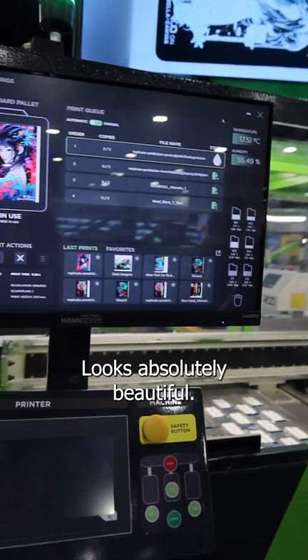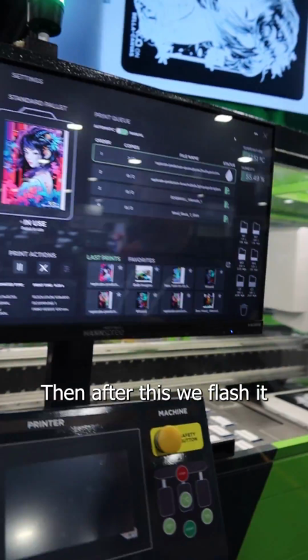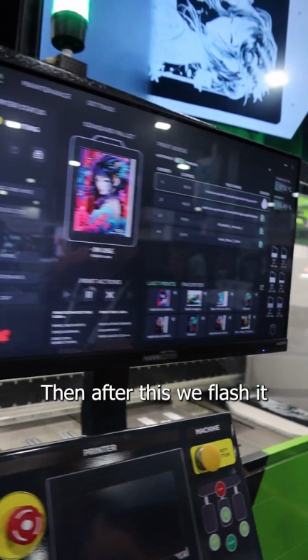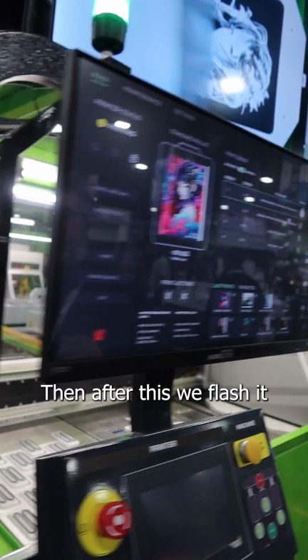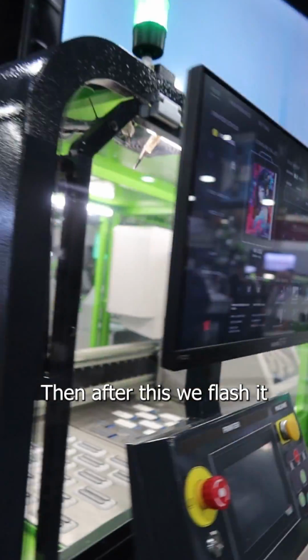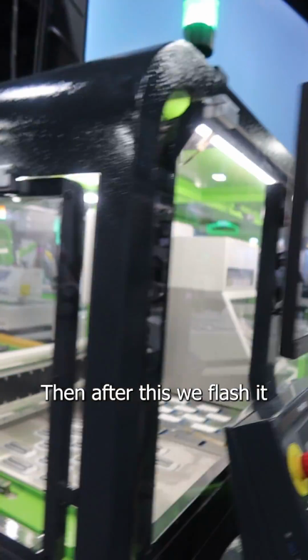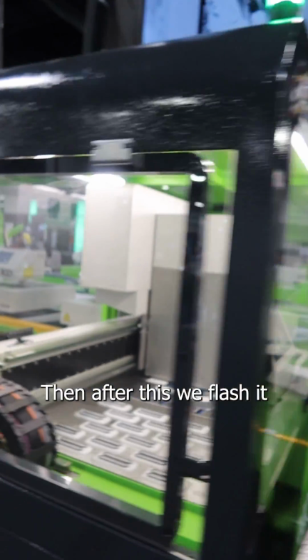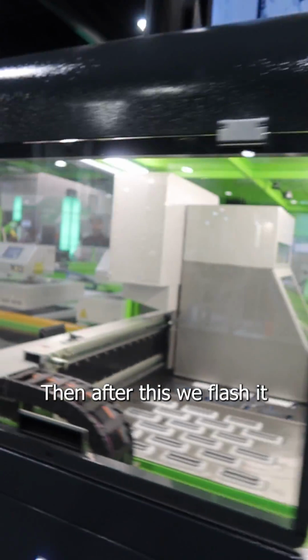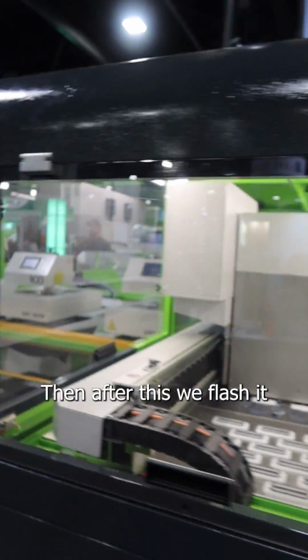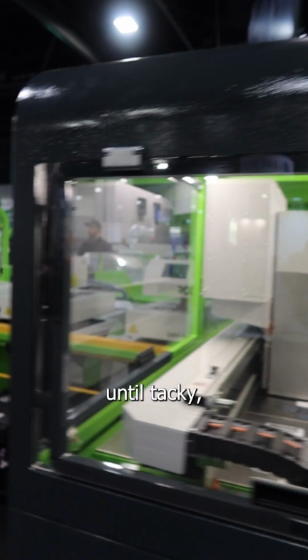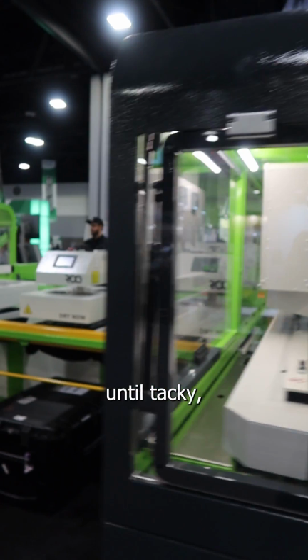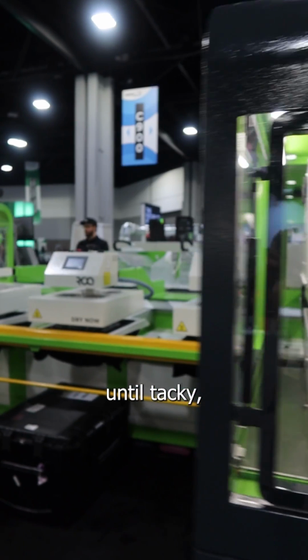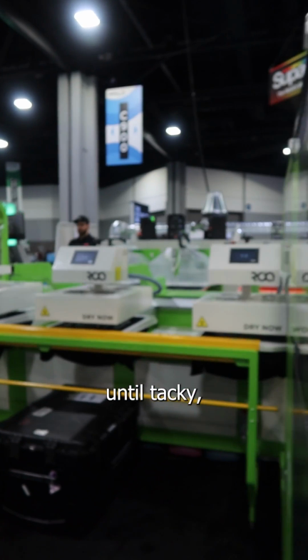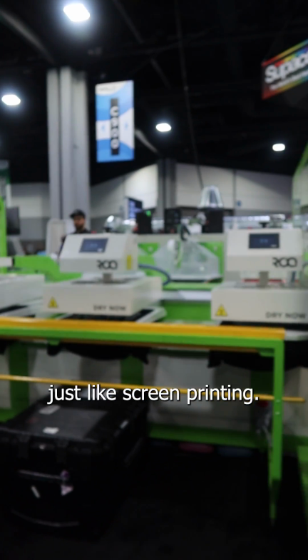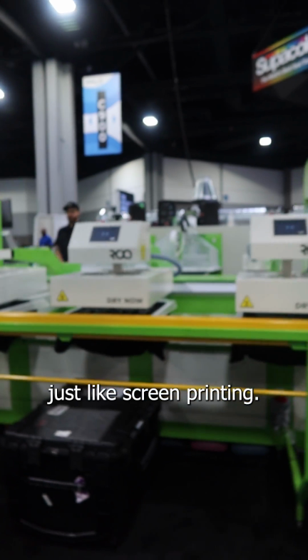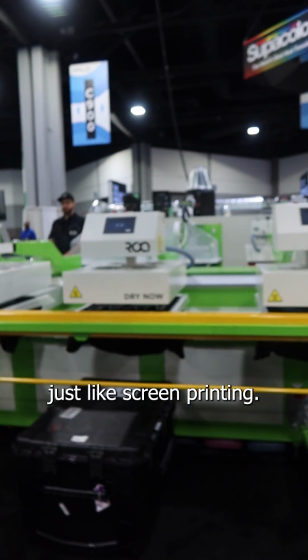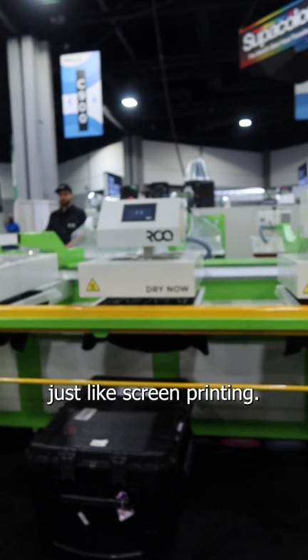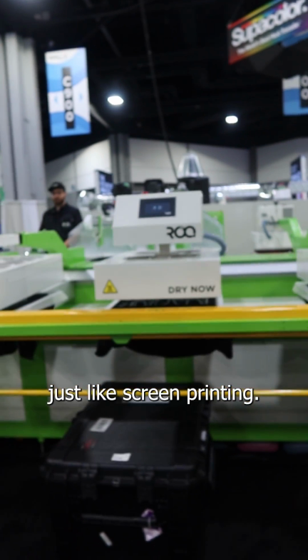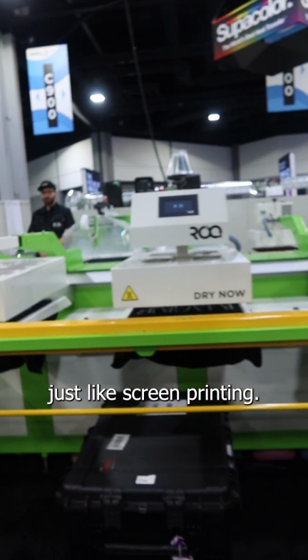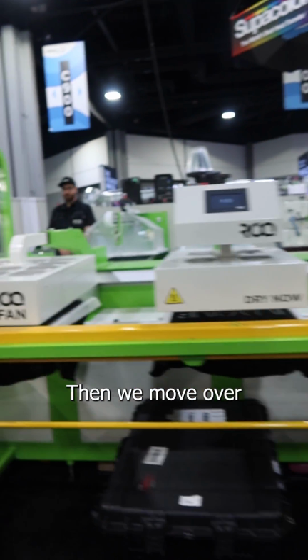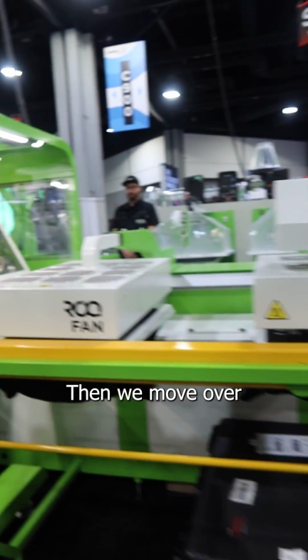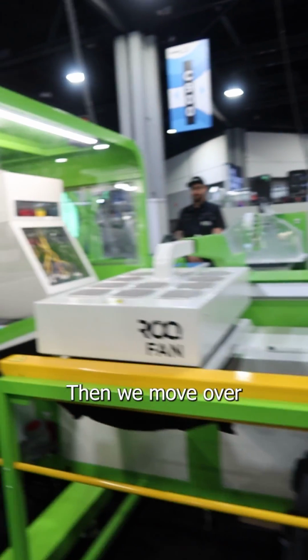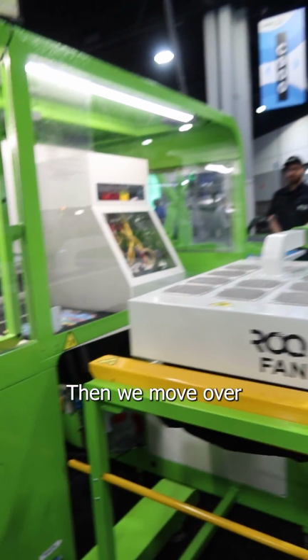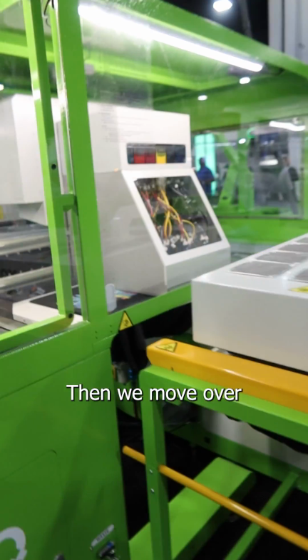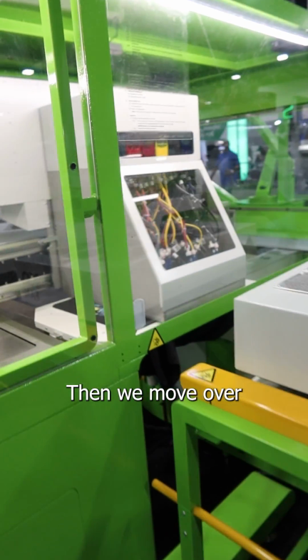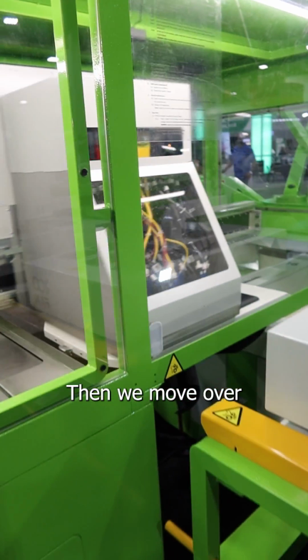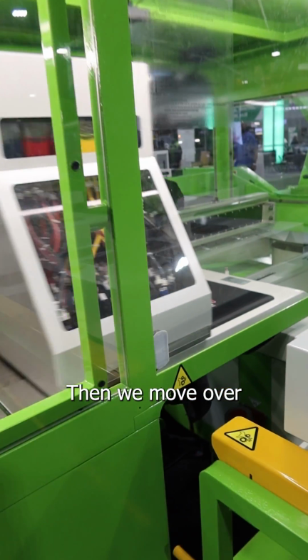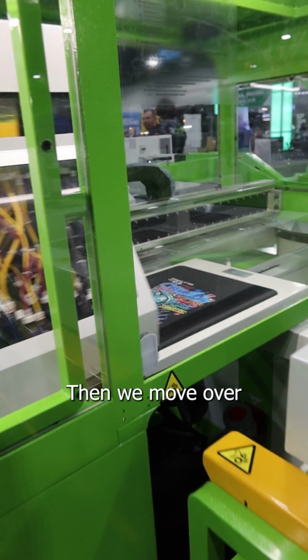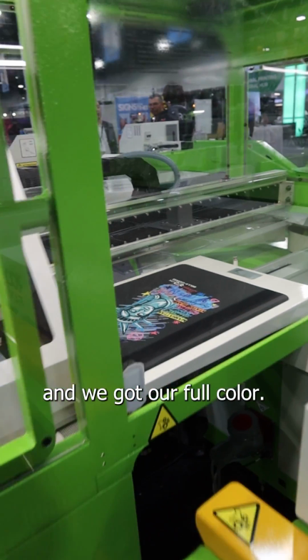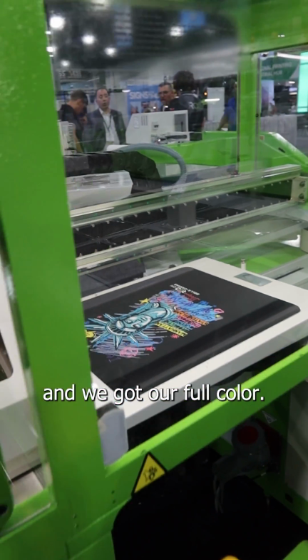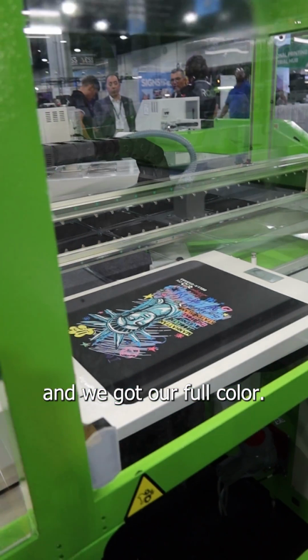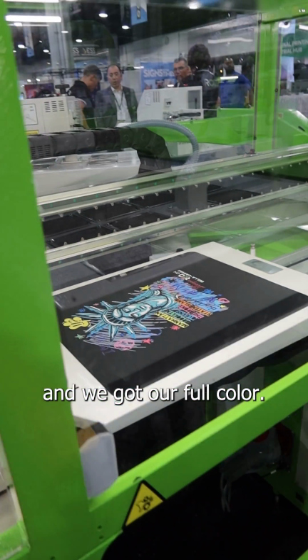Then after this, we flash it till tacky, just like screen printing. But this time, we move over and we've got our full color.